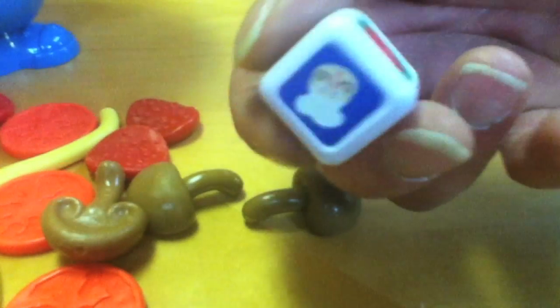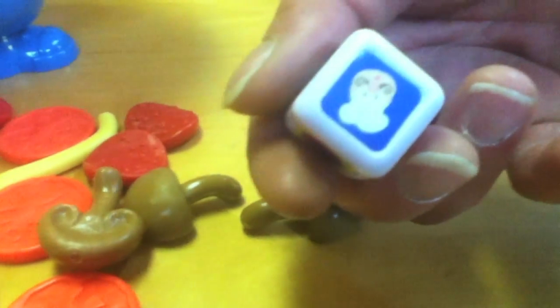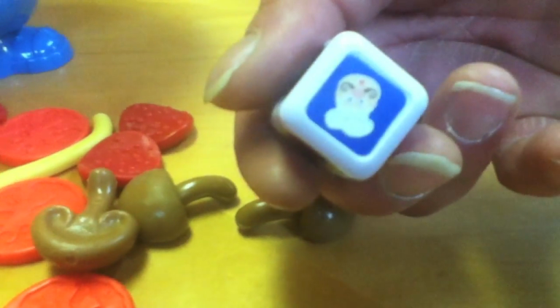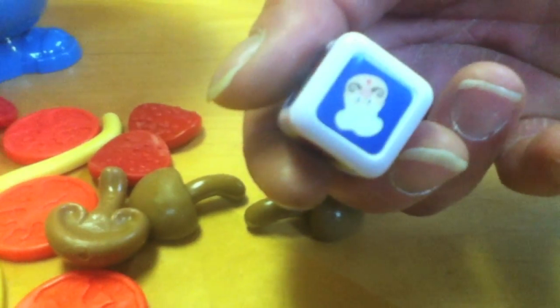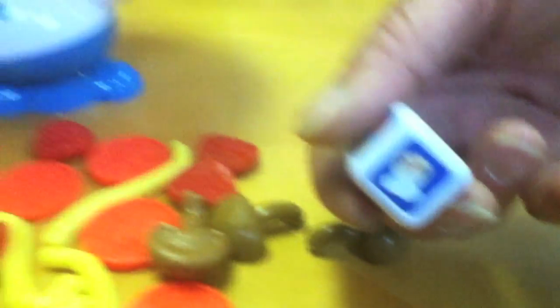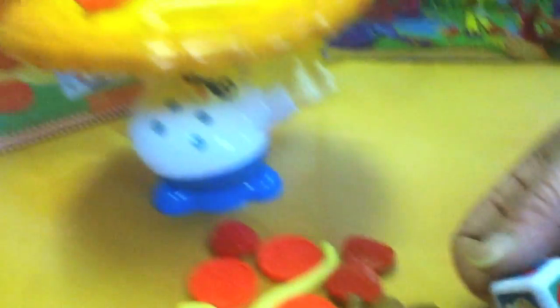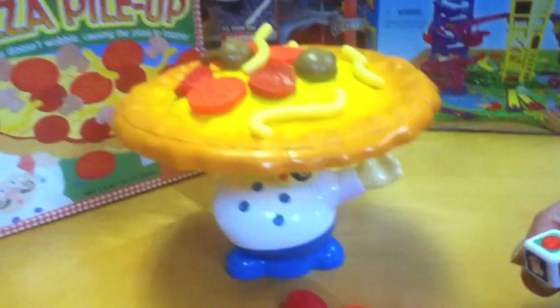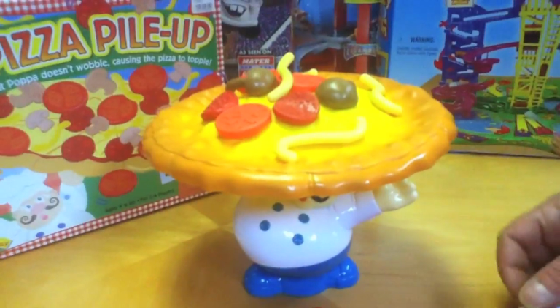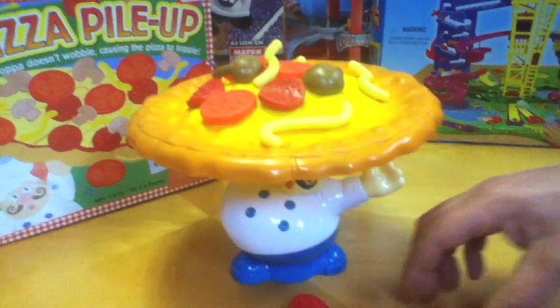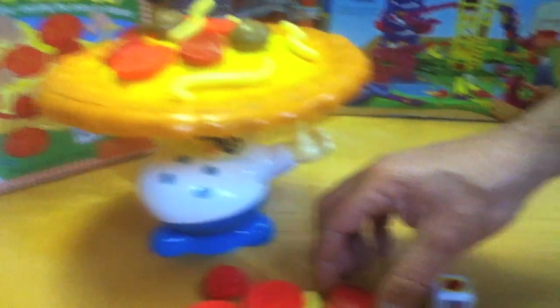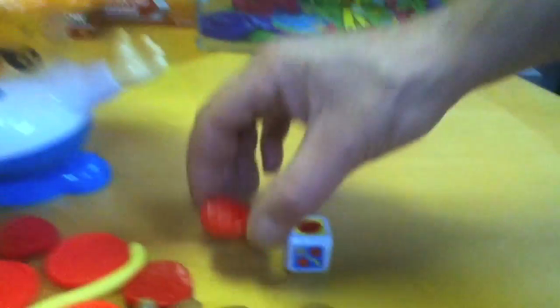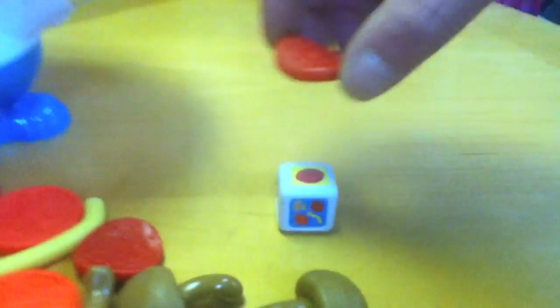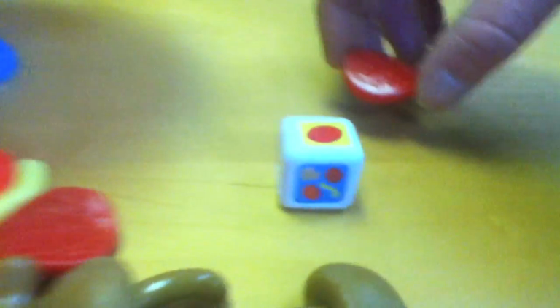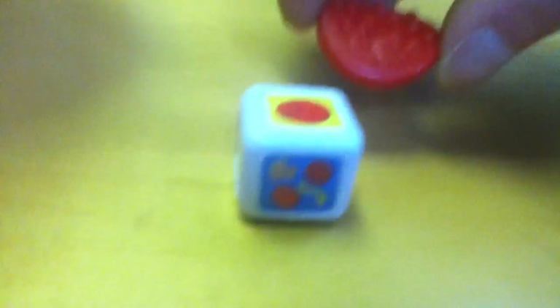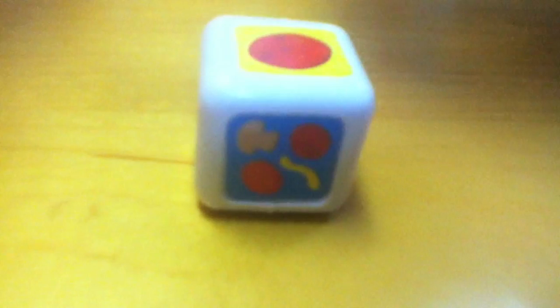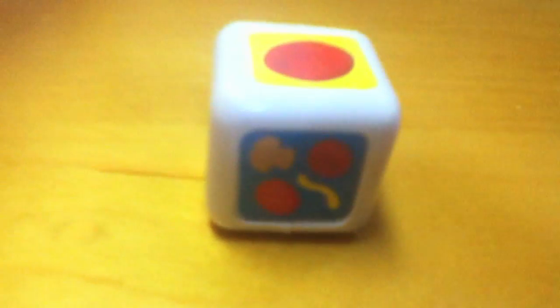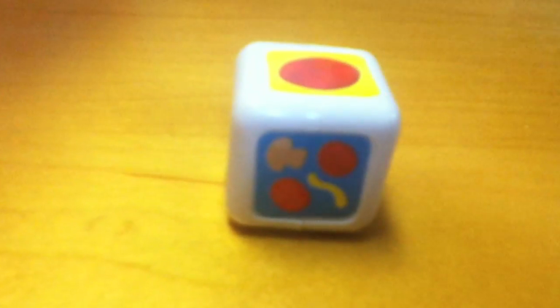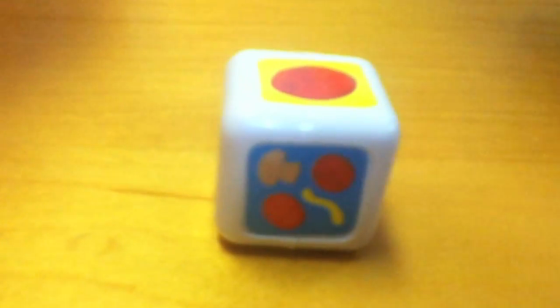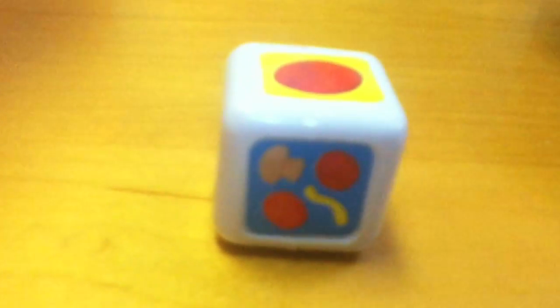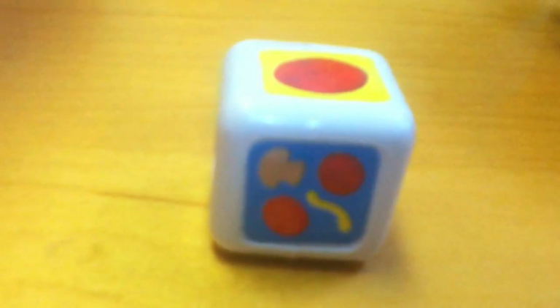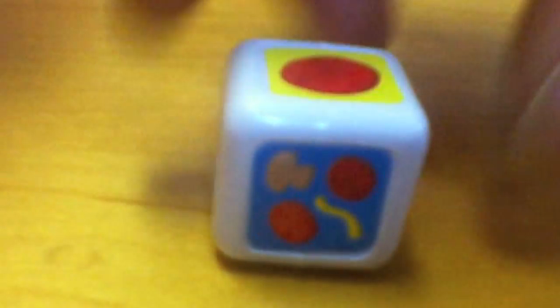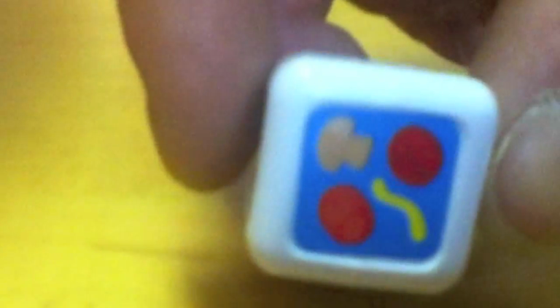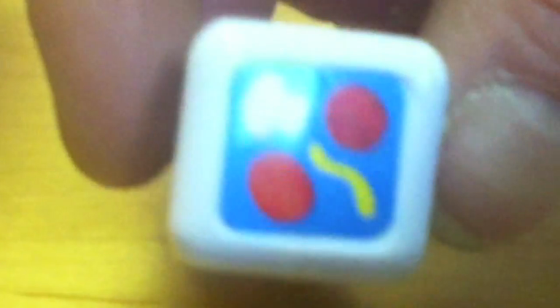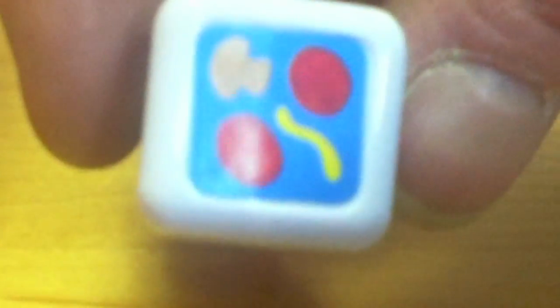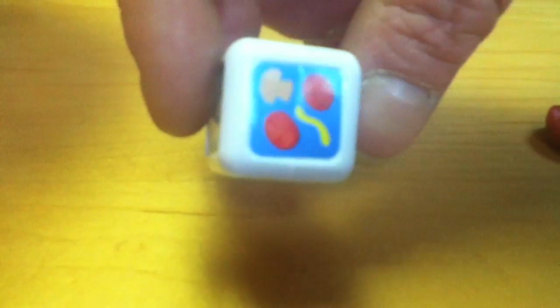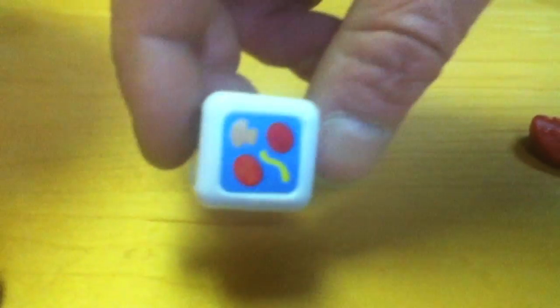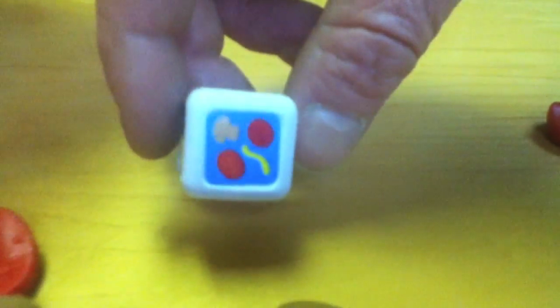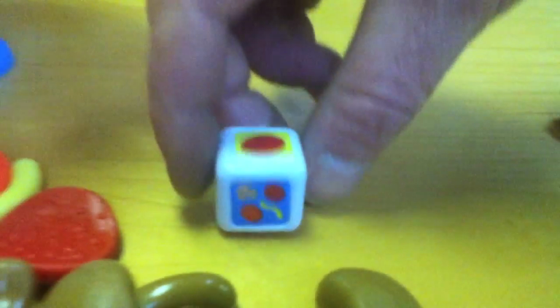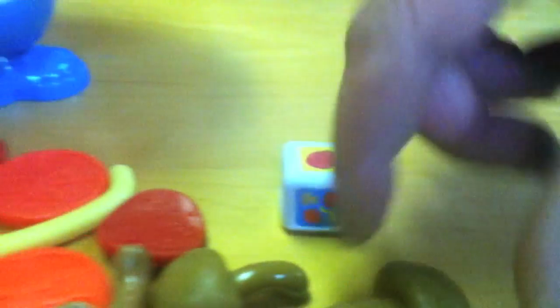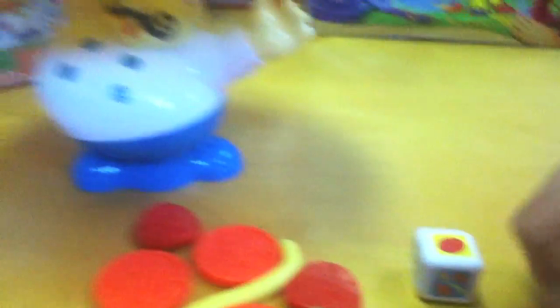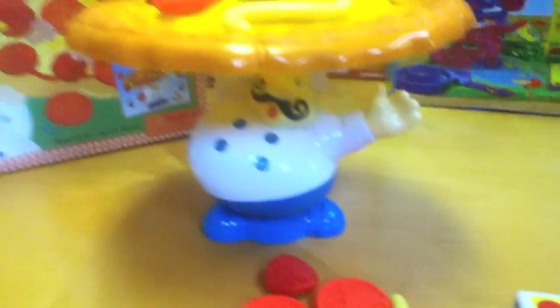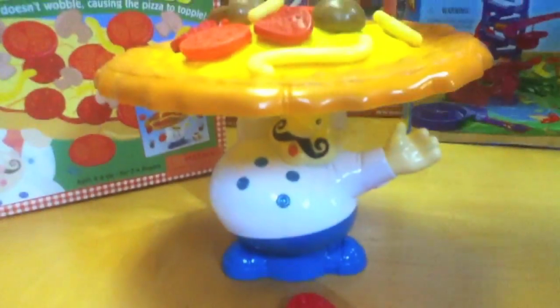If you roll the chef side you get to skip a turn, because the person that knocks him over loses. But worst of all, if you get the side that shows four different toppings, you have to put on four — you are so screwed.